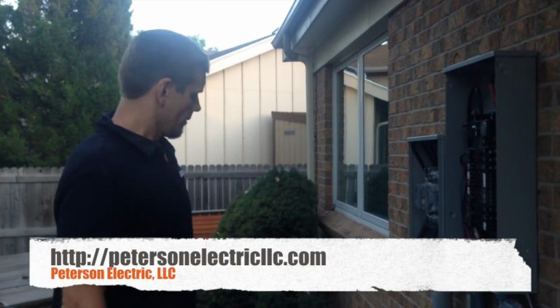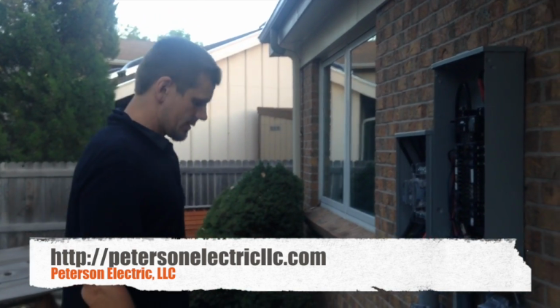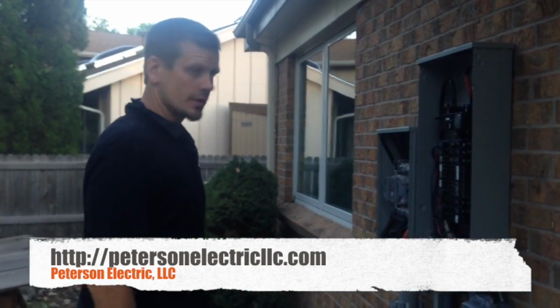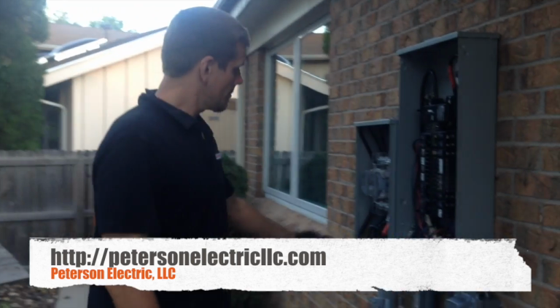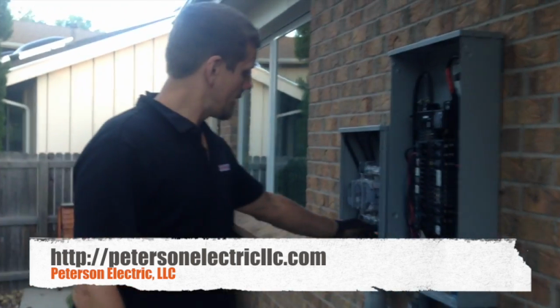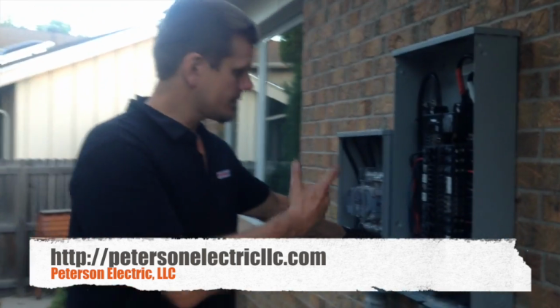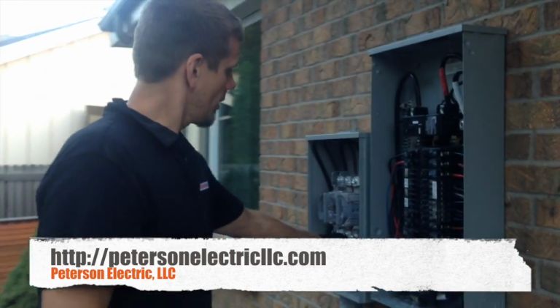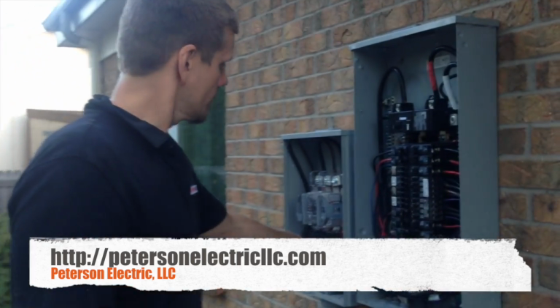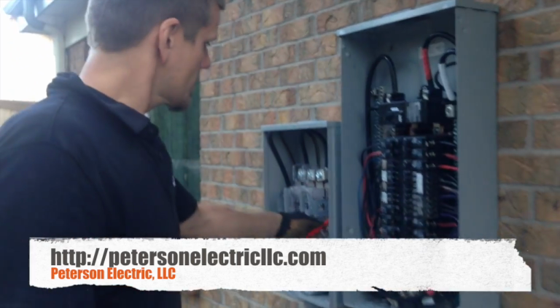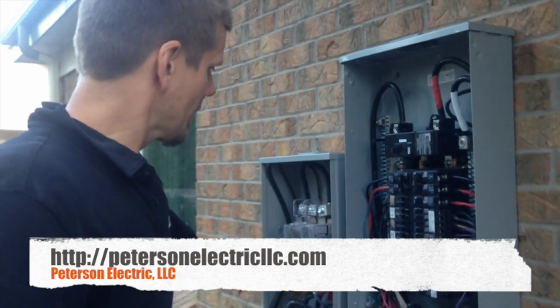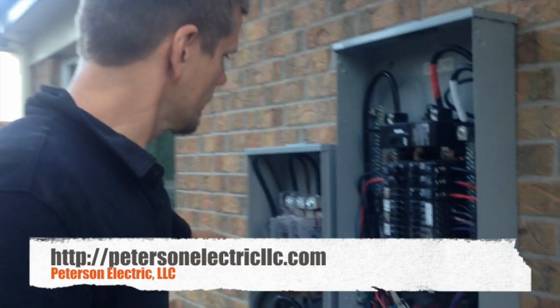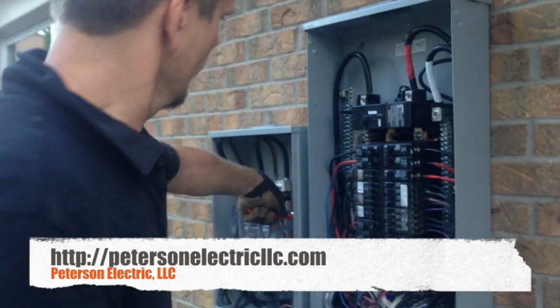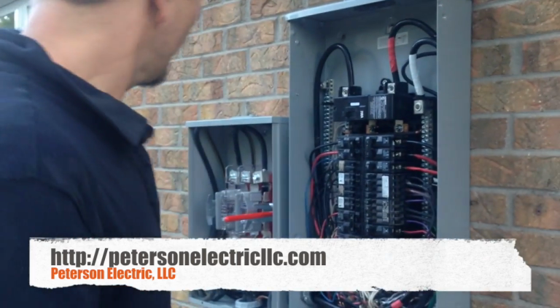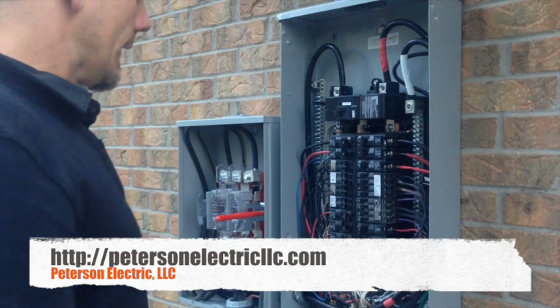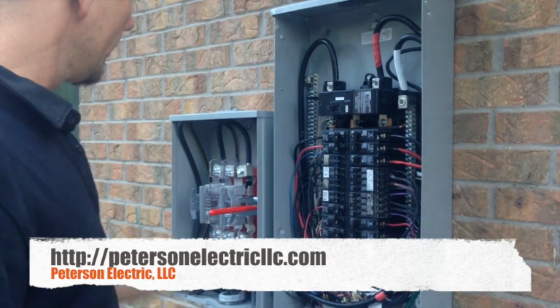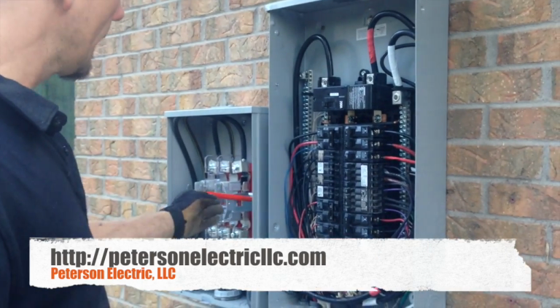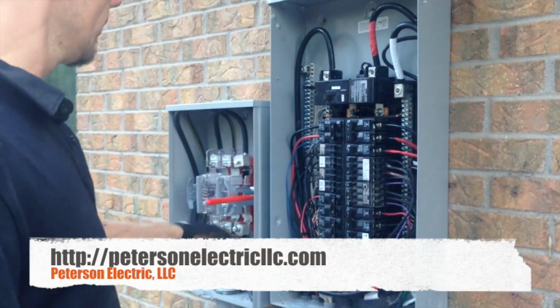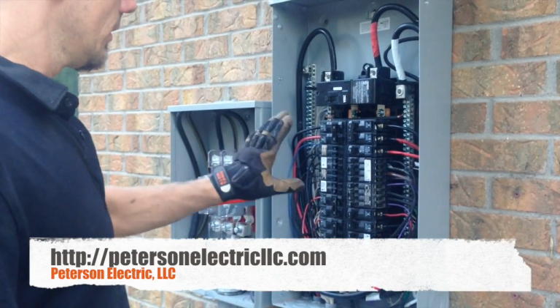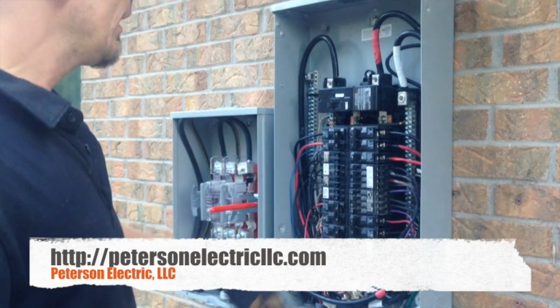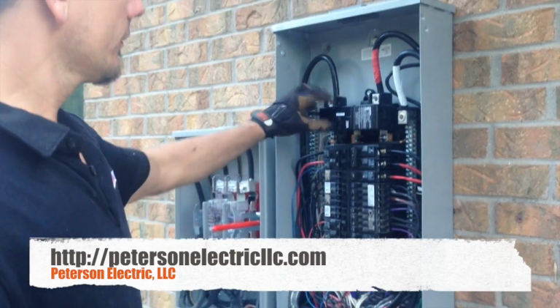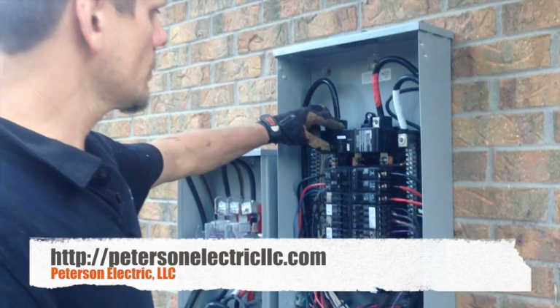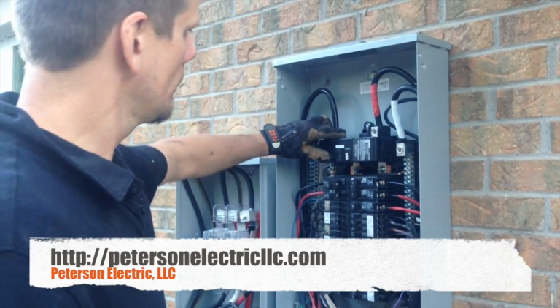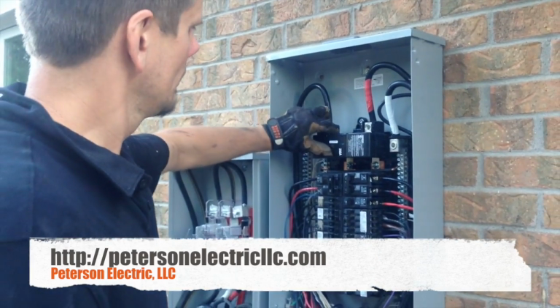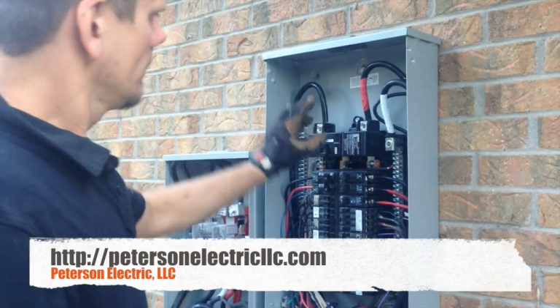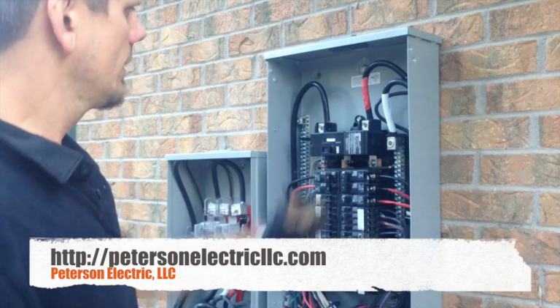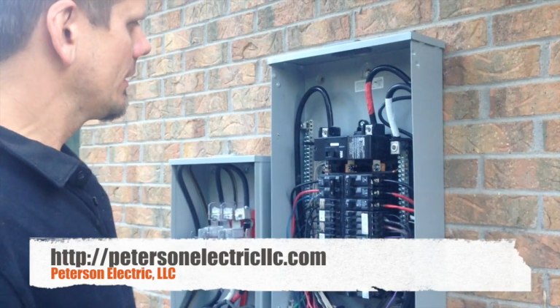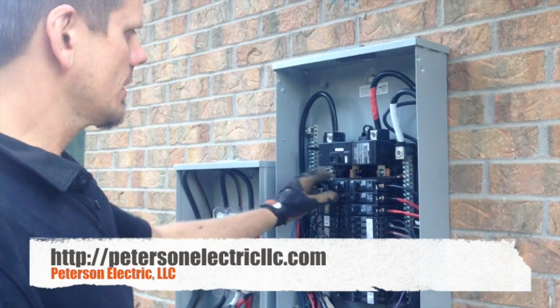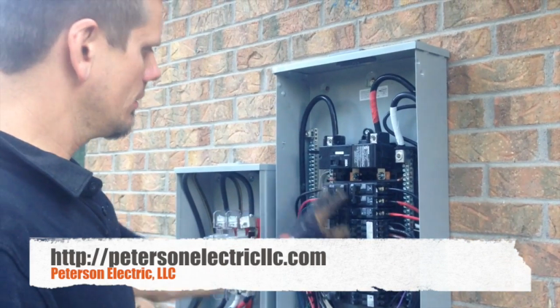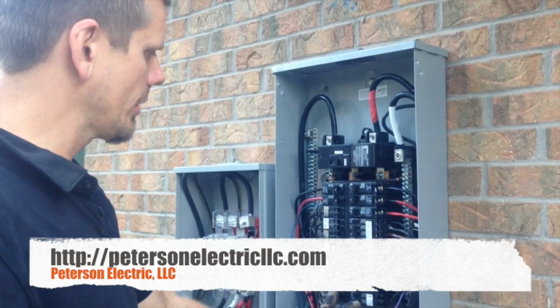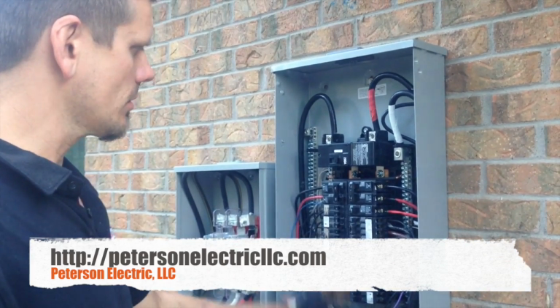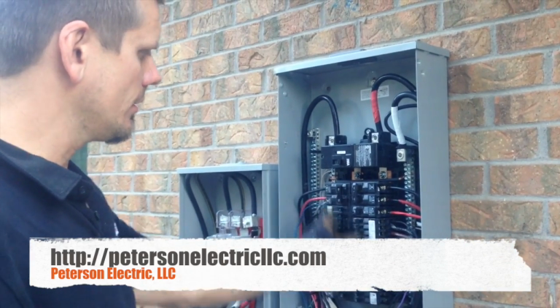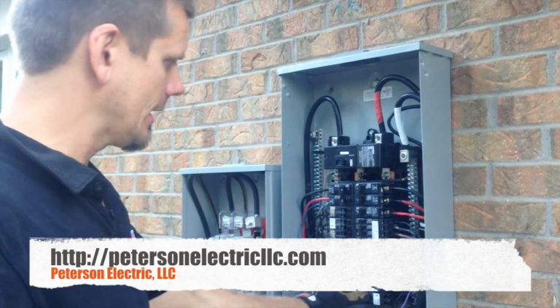We've got this all finished up — this is the final product. This is our bypass lever, so if I turn that on right here, this pop panel is now juiced. Hit my main disconnect and all my breakers are on automatically.